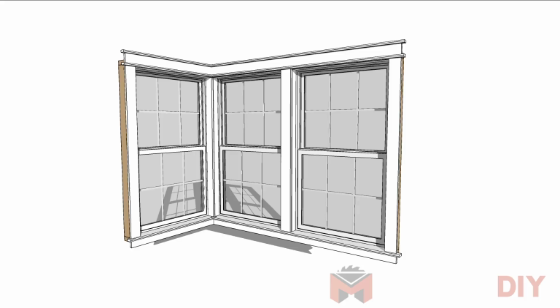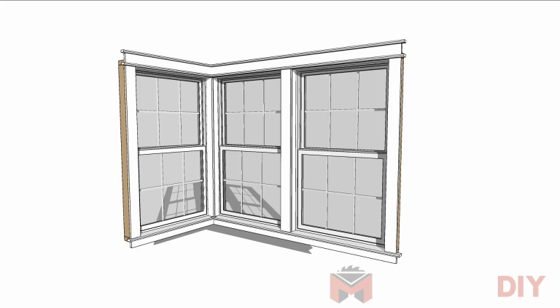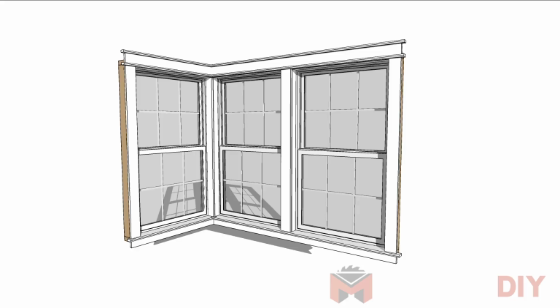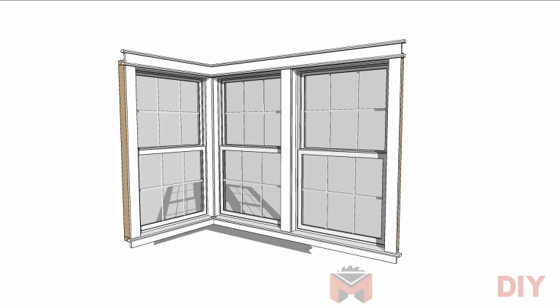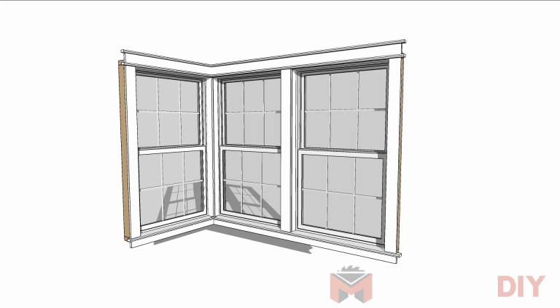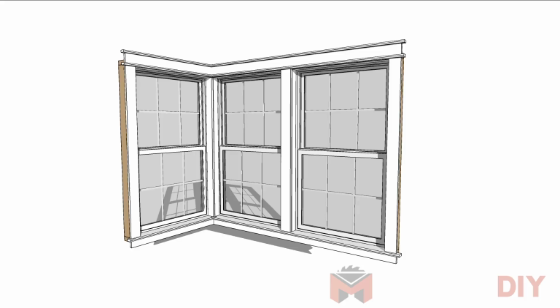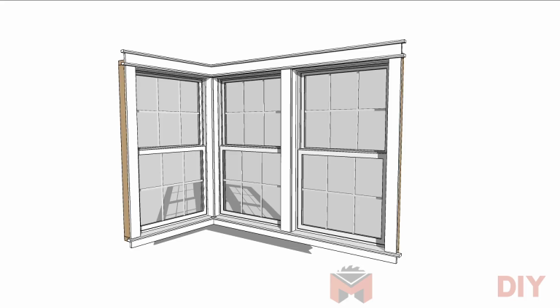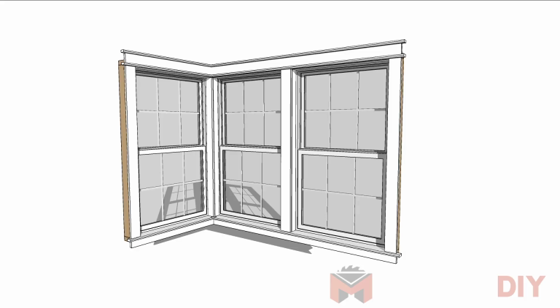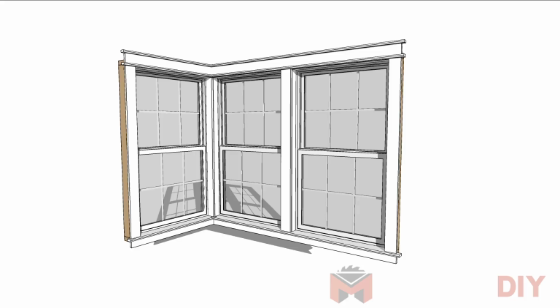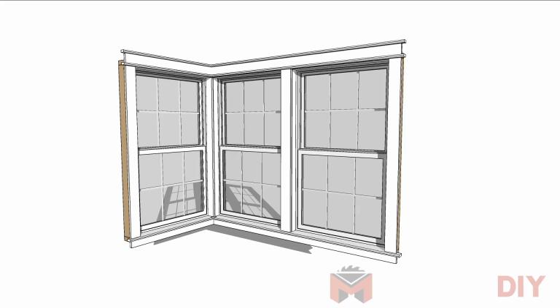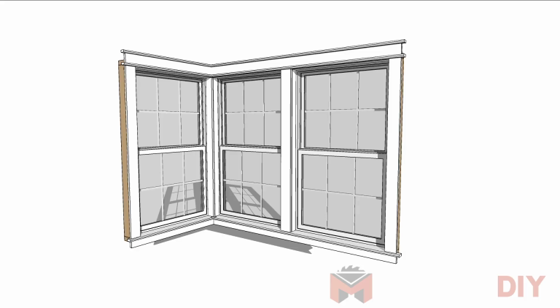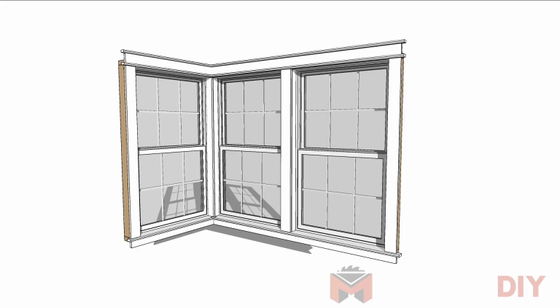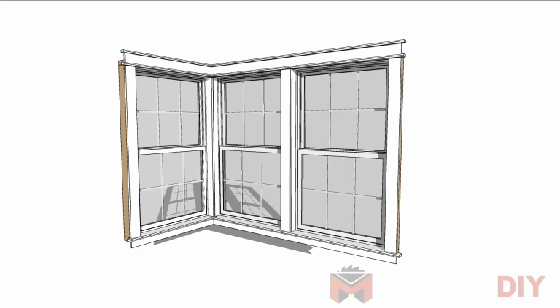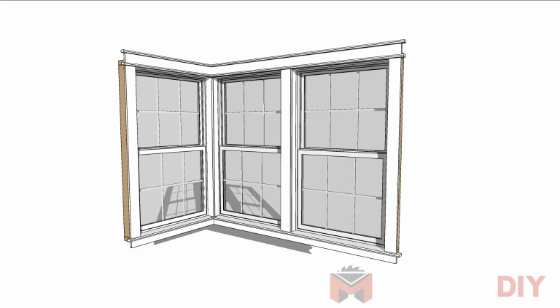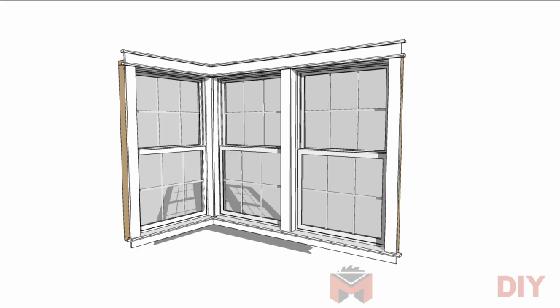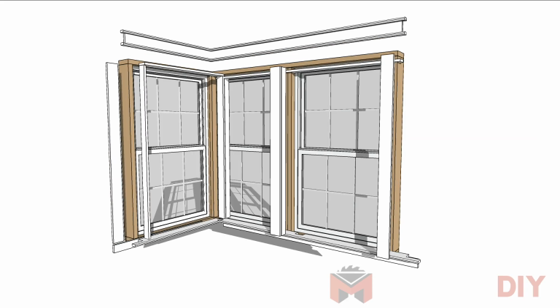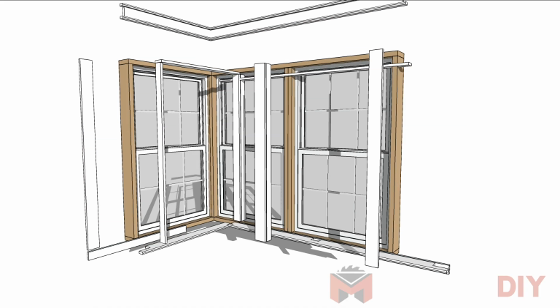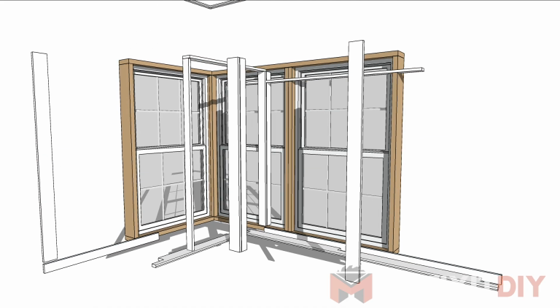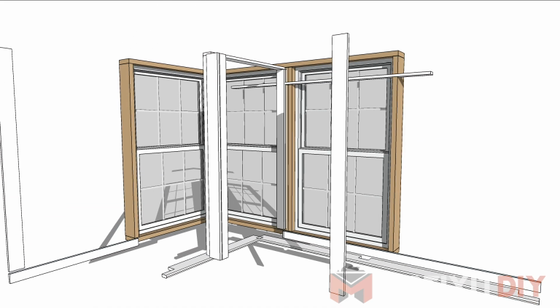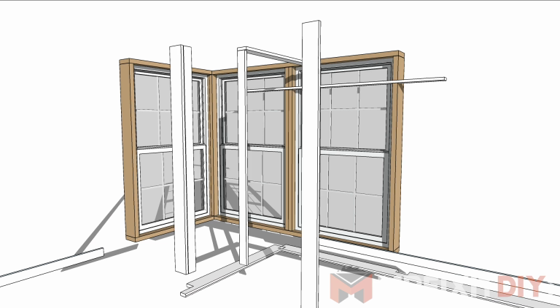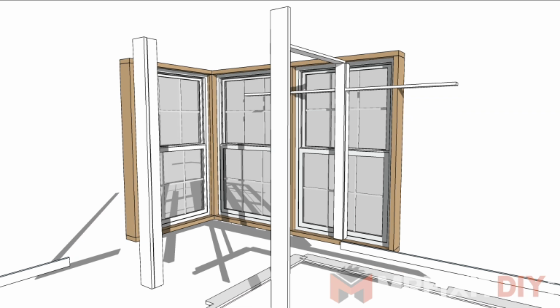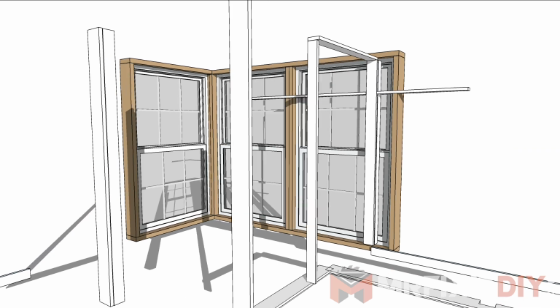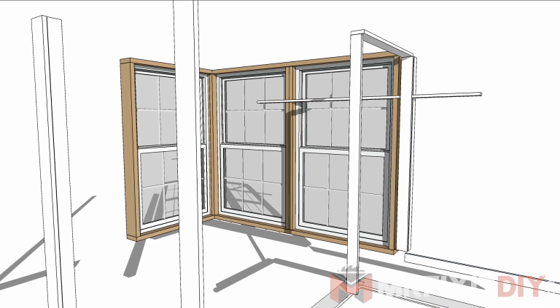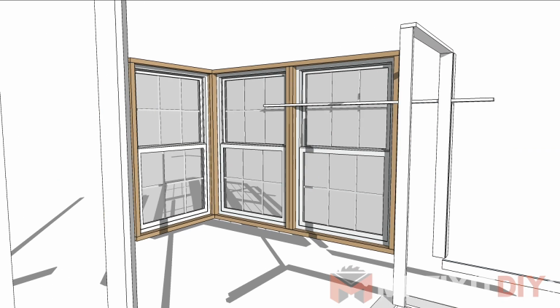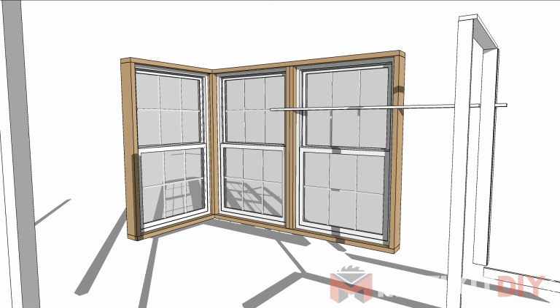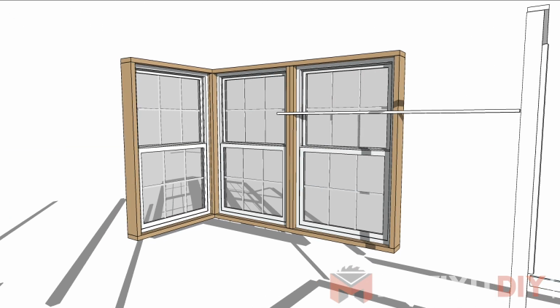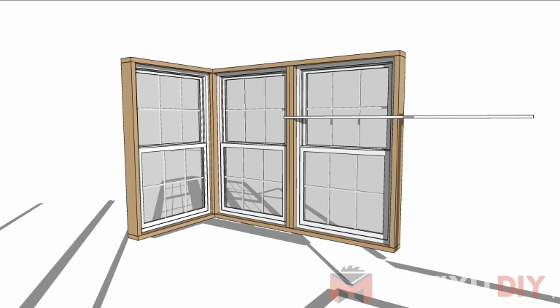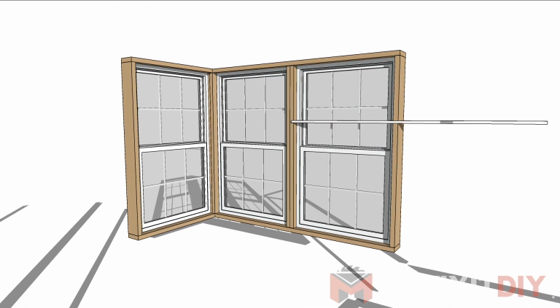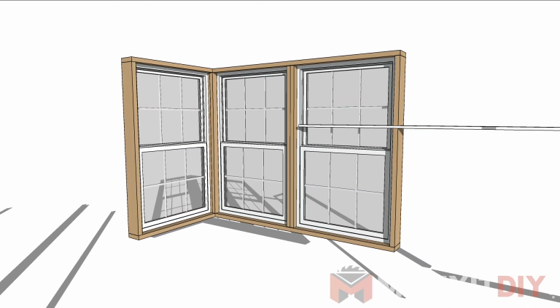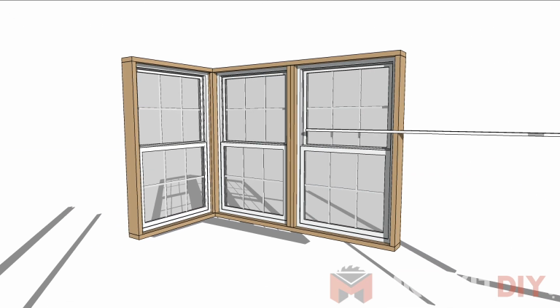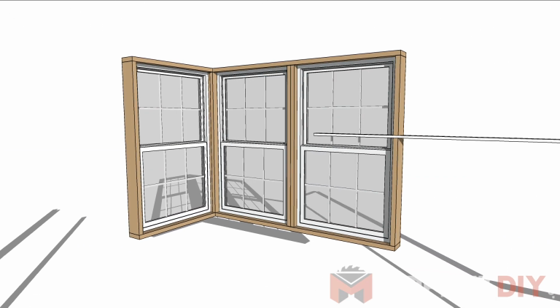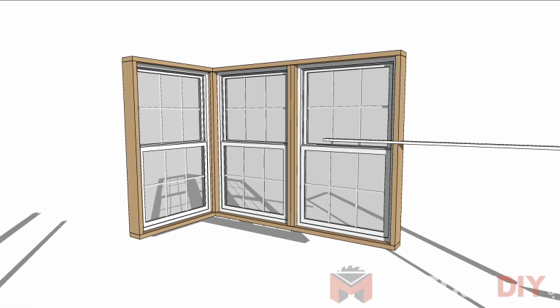I've put together a 3D model to help illustrate what the finished product is gonna look like and how I'm going to be doing each step, to hopefully help clarify things for you.